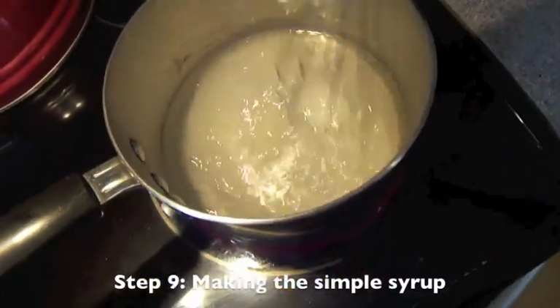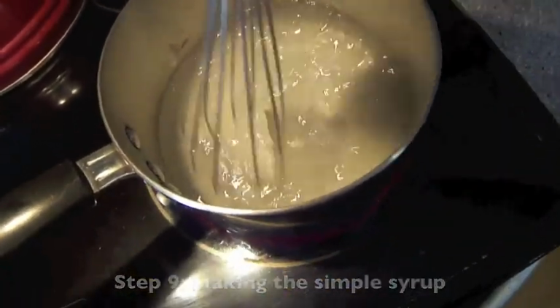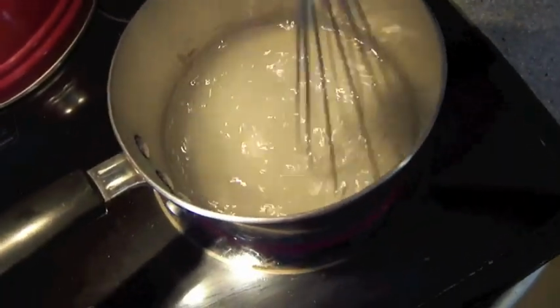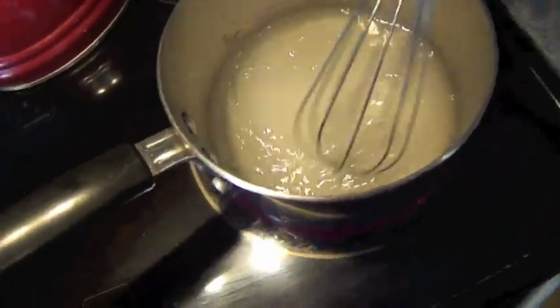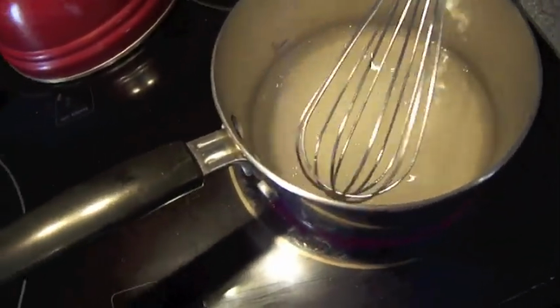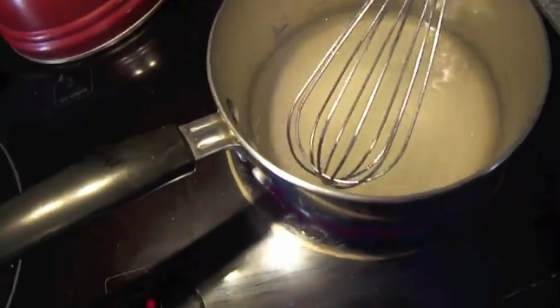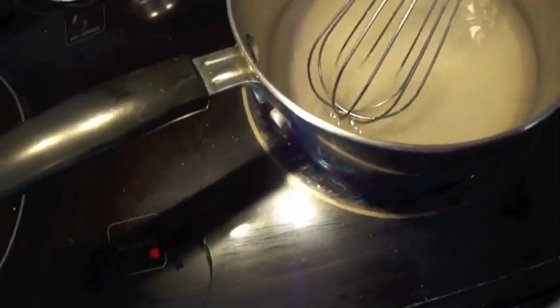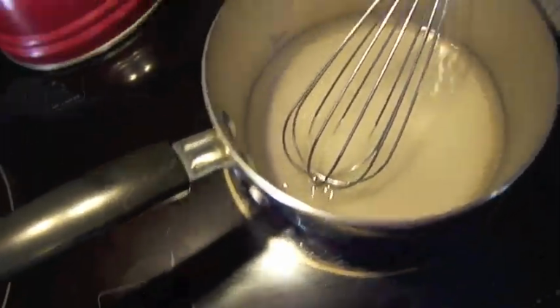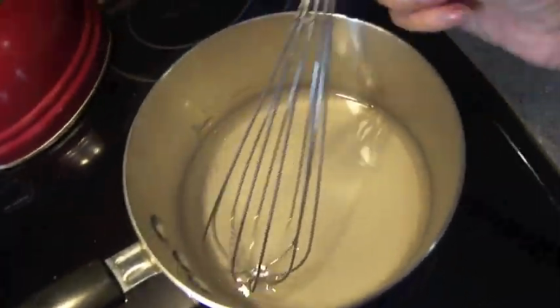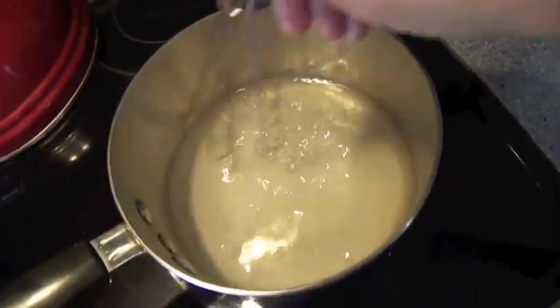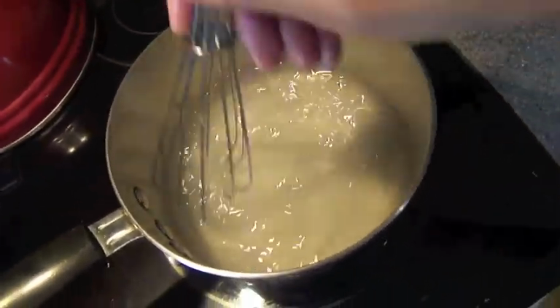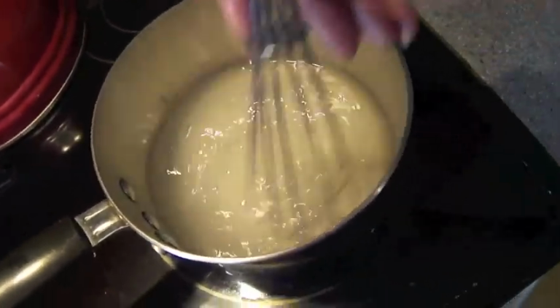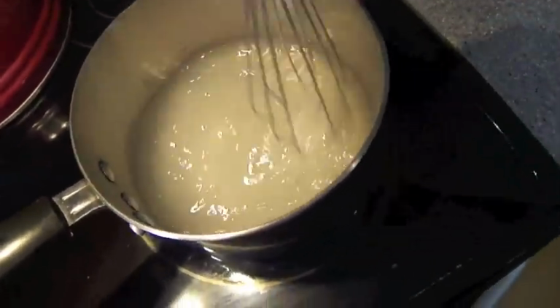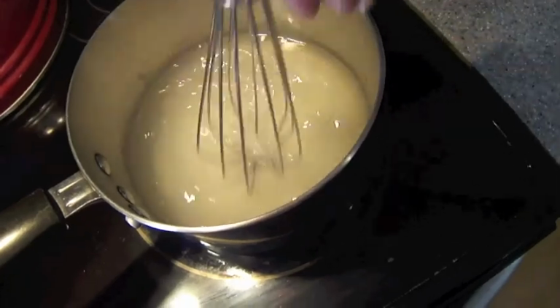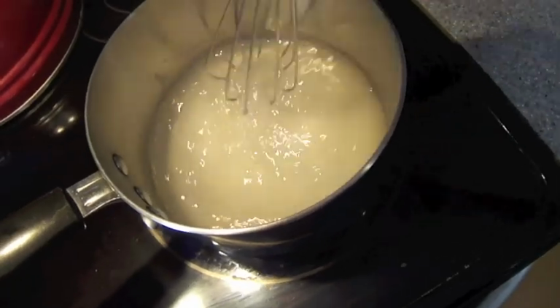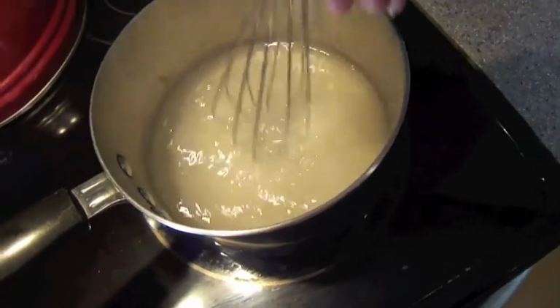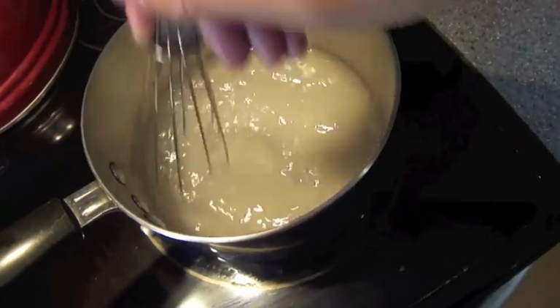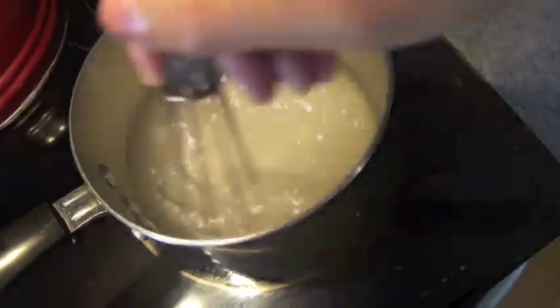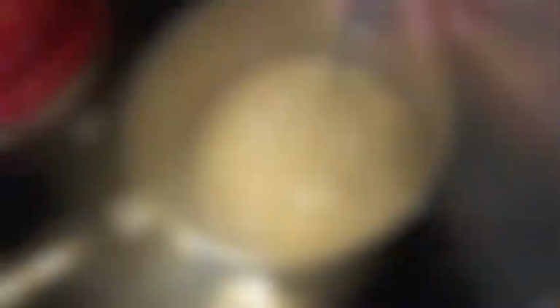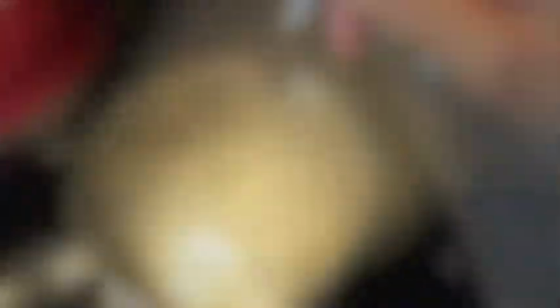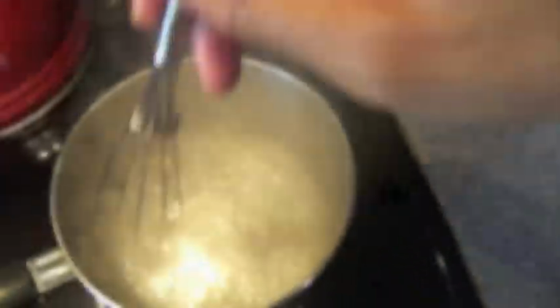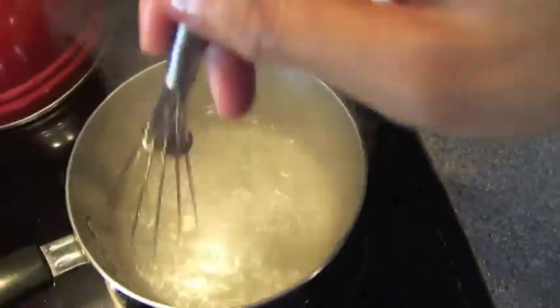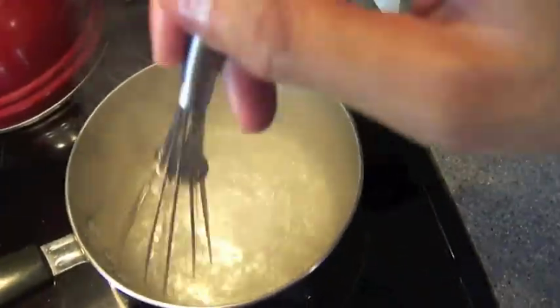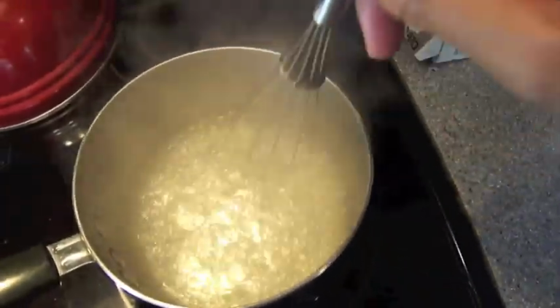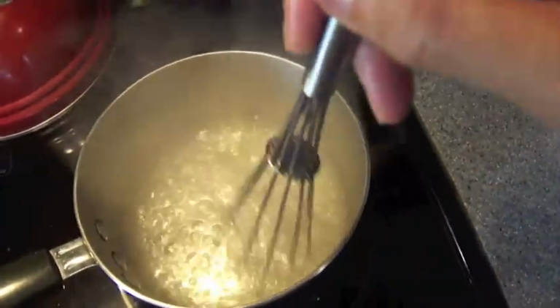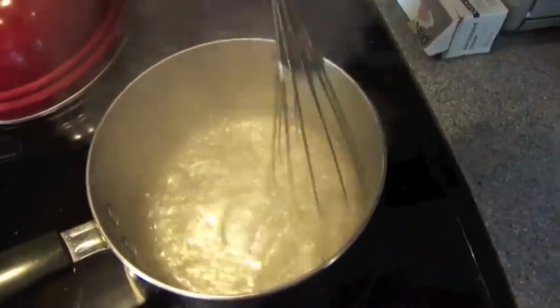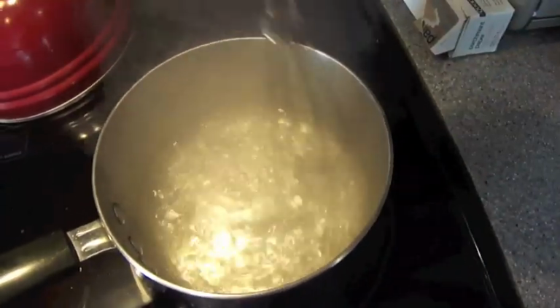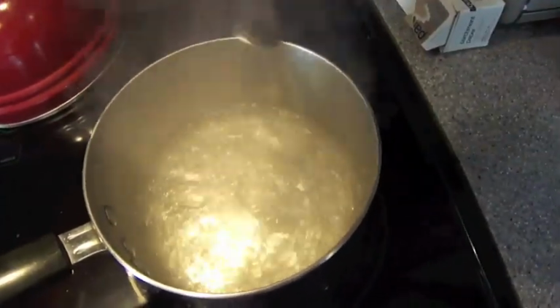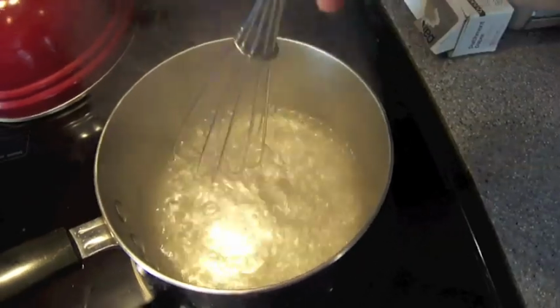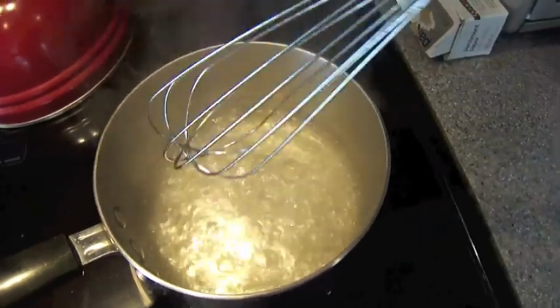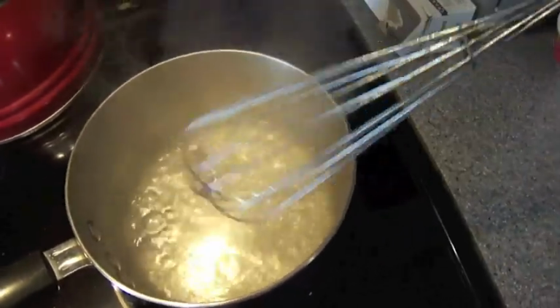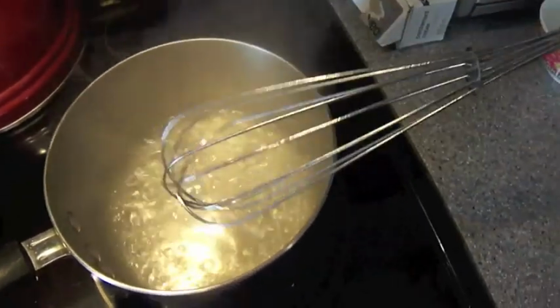Here we have our sugar mixed in with some water. We're going to bring it to a quick rolling boil and whisk it until the sugar is completely dissolved. We're going to let this come to a boil for about 10 minutes or so.